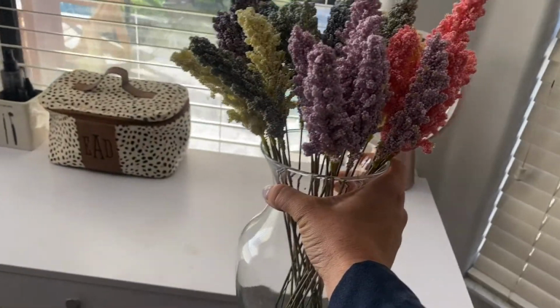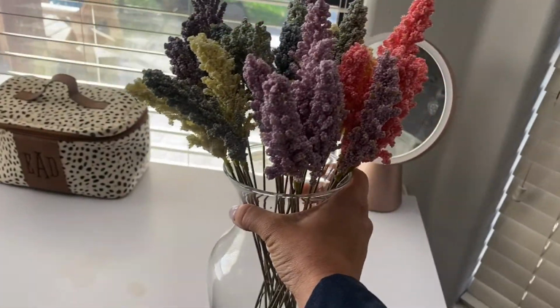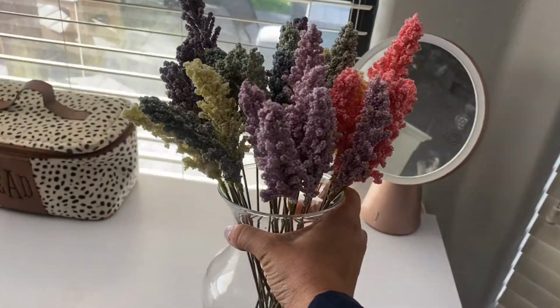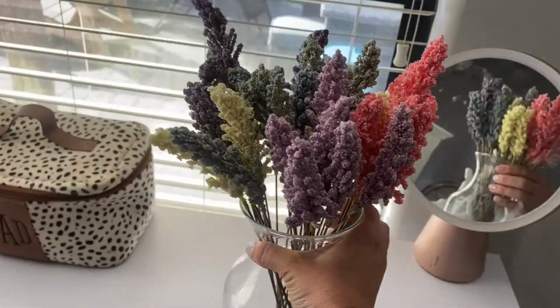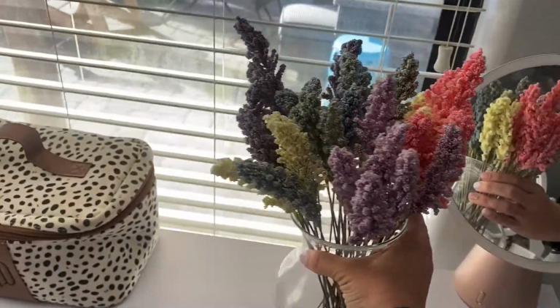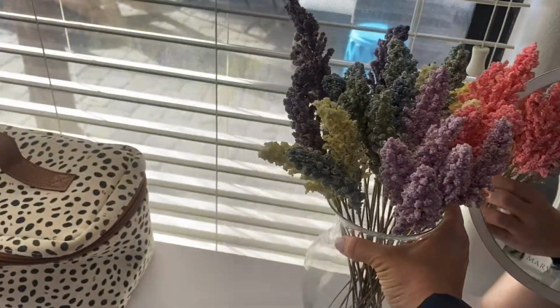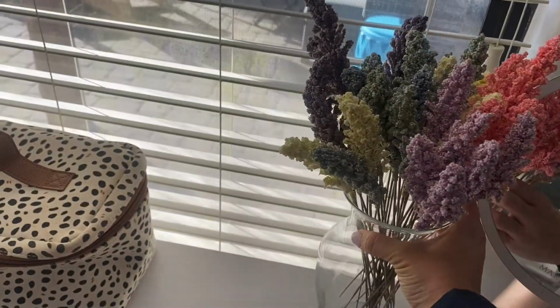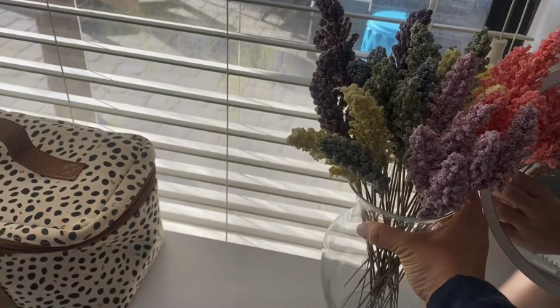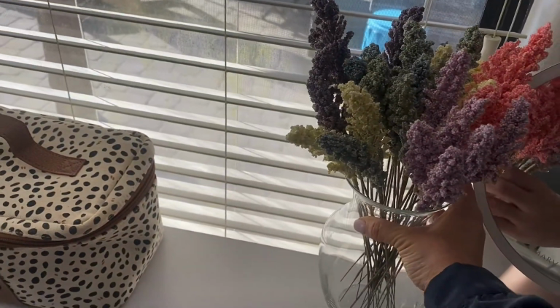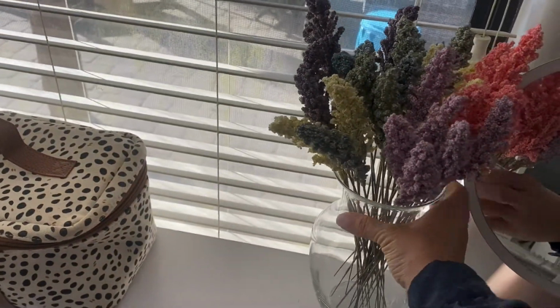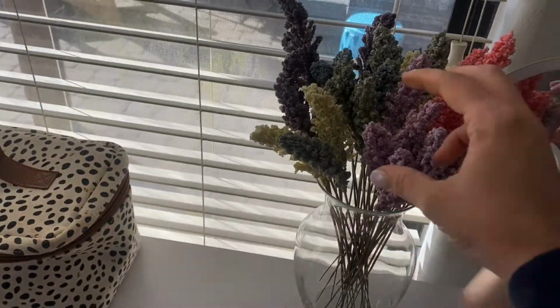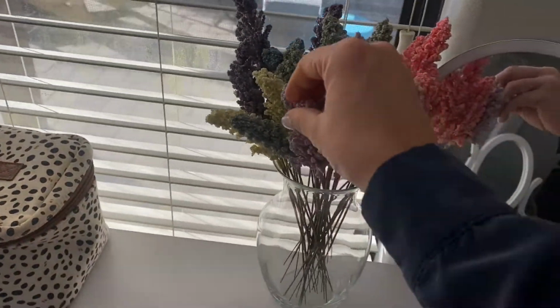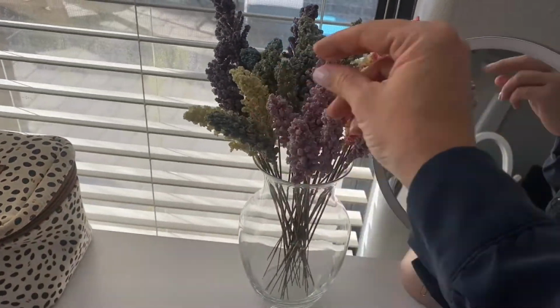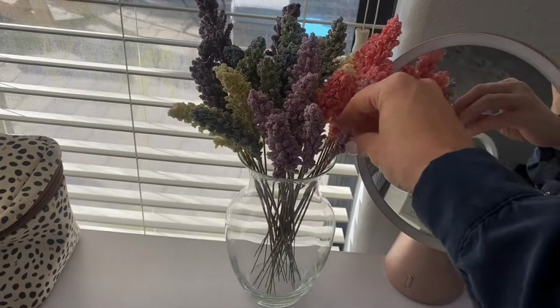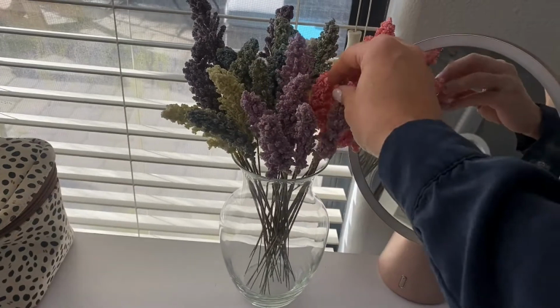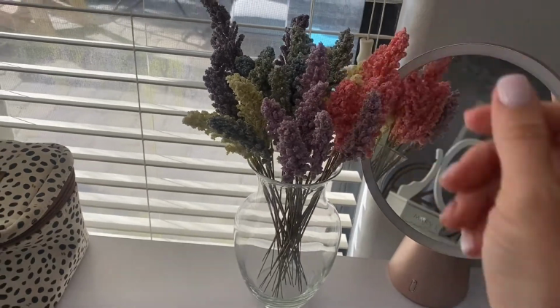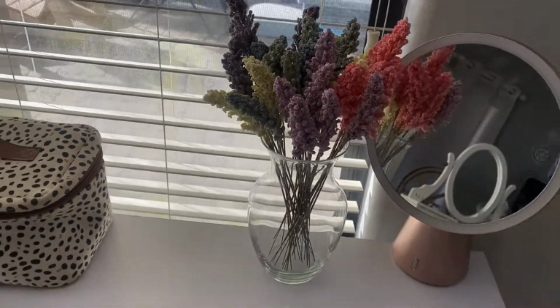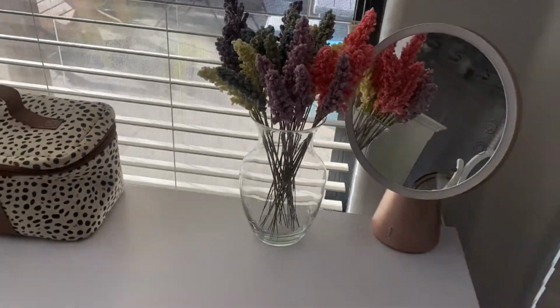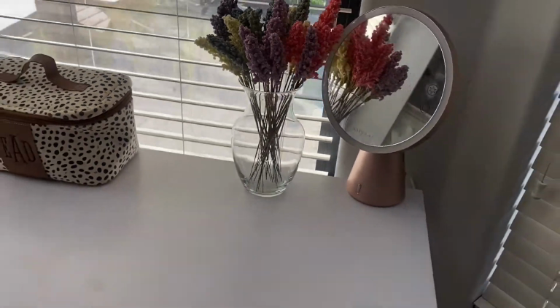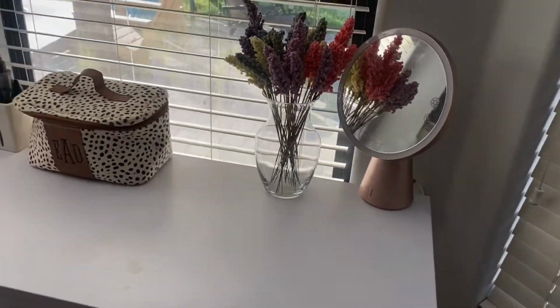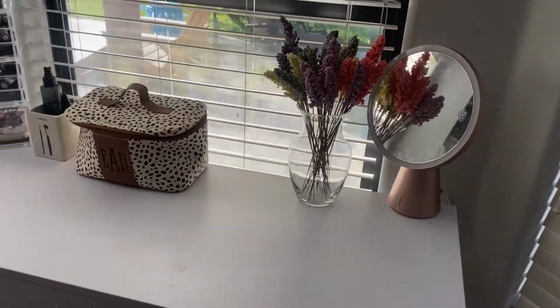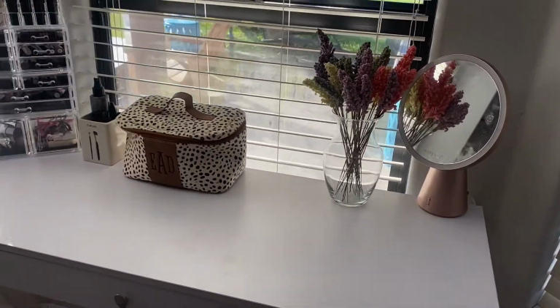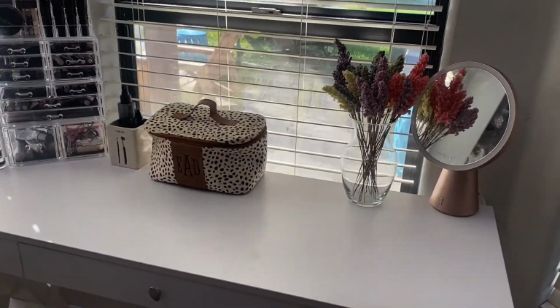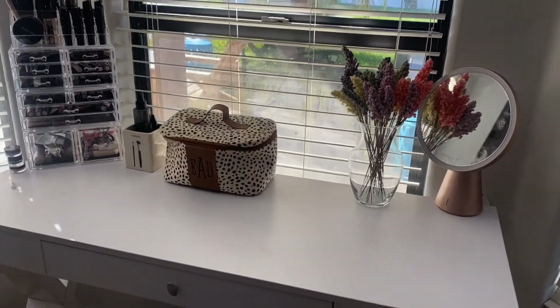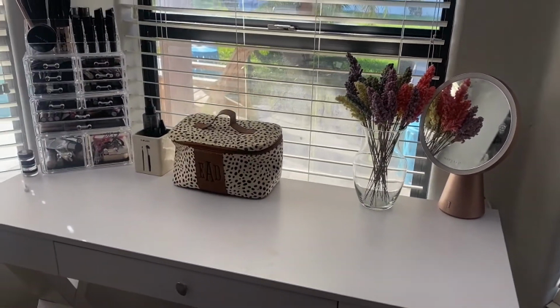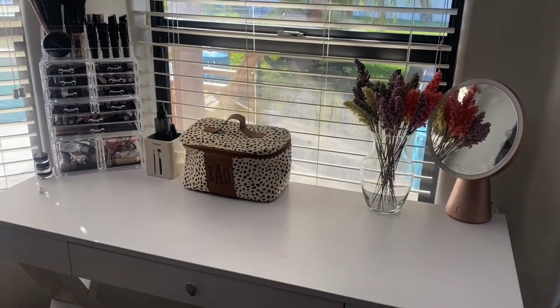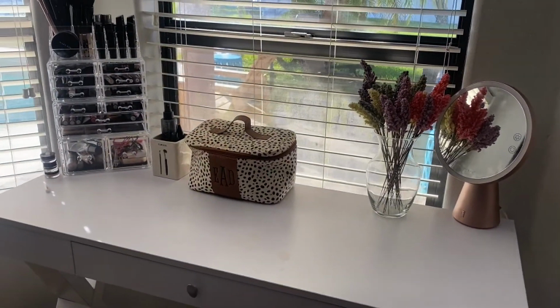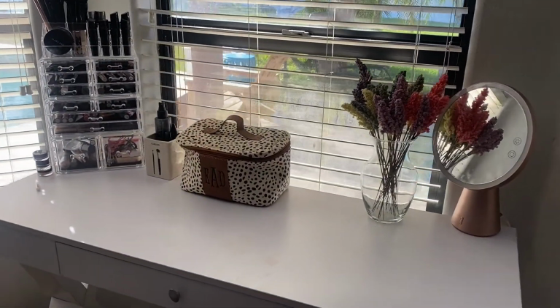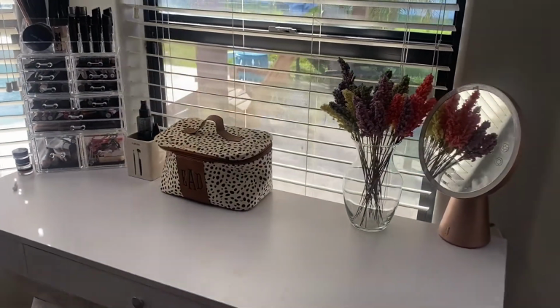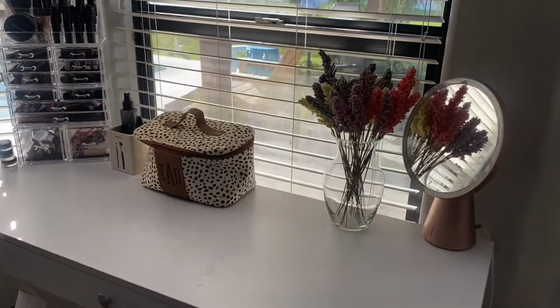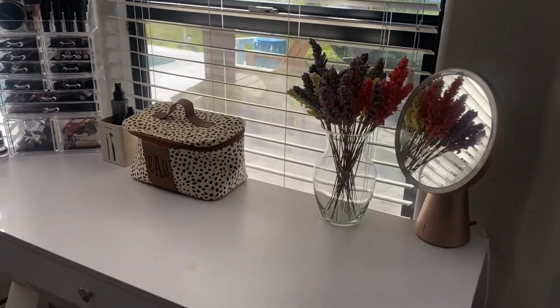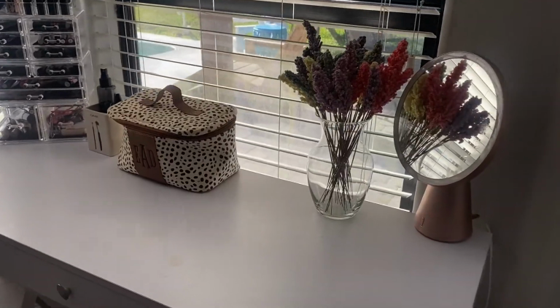For these, I decided to put them on my vanity, which I just think is a perfect touch. I highly recommend these flowers. Thanks for watching this review.